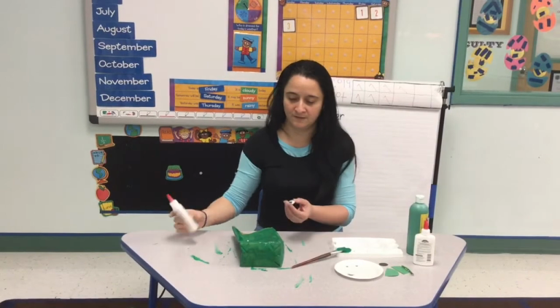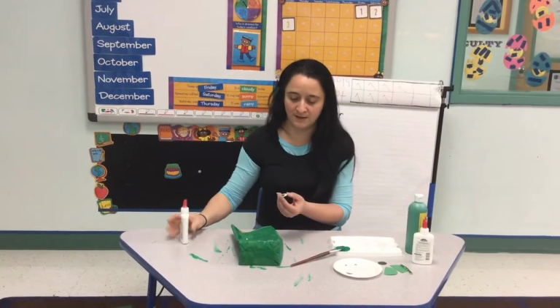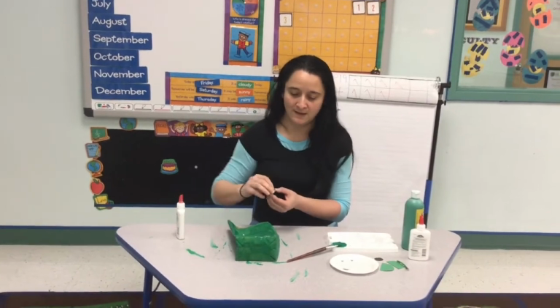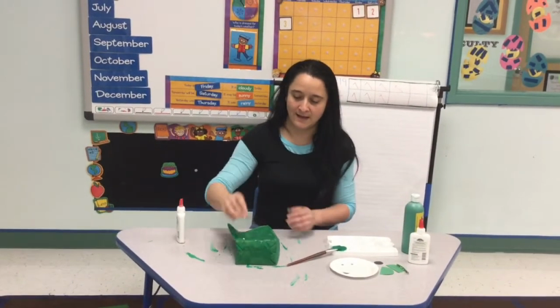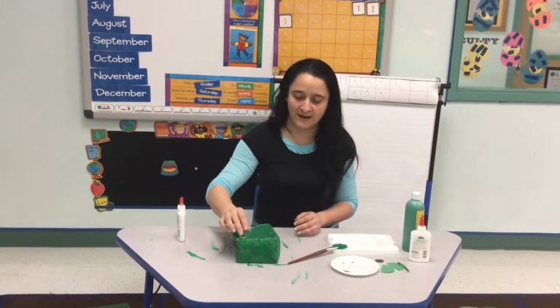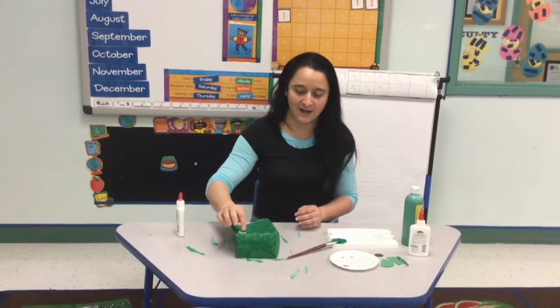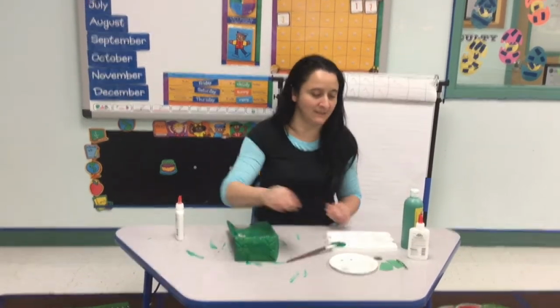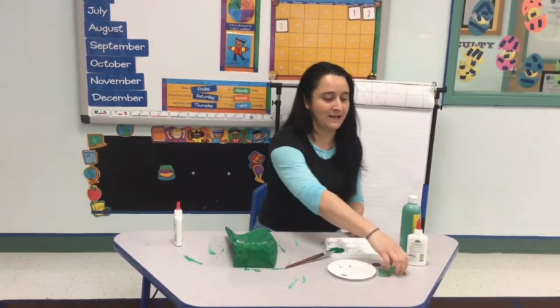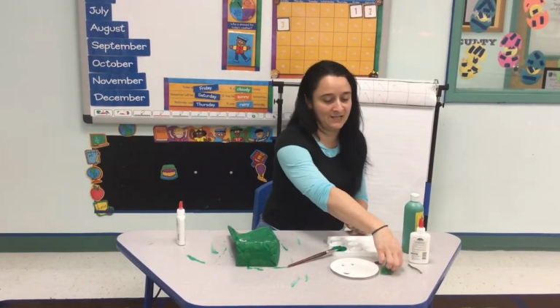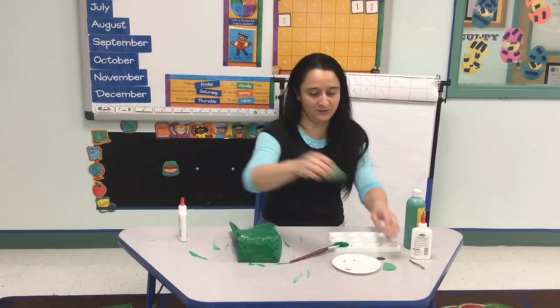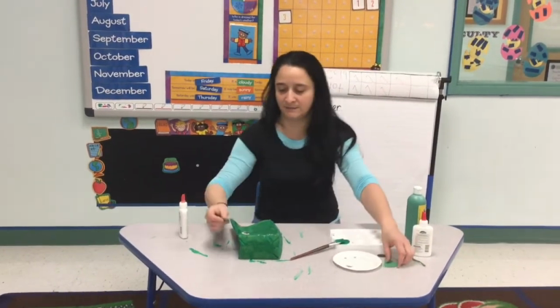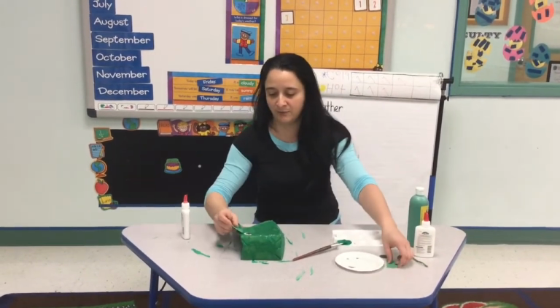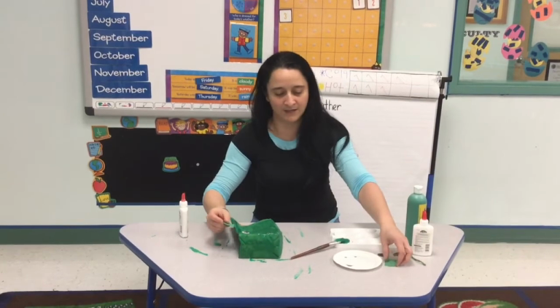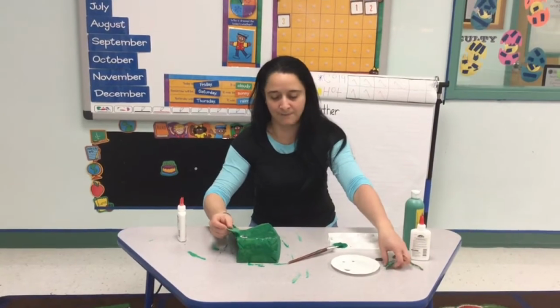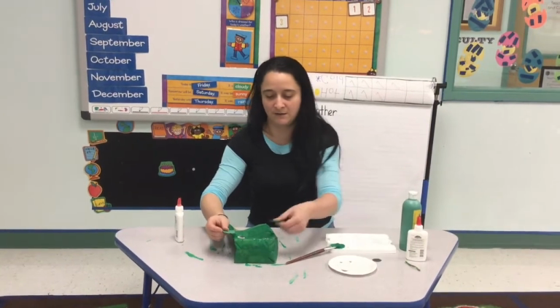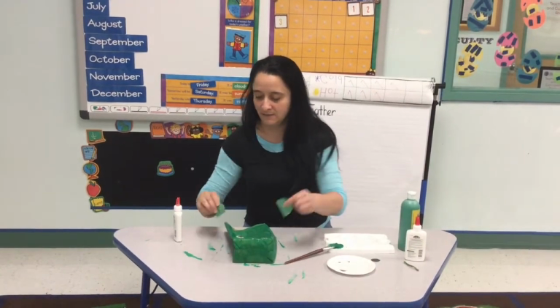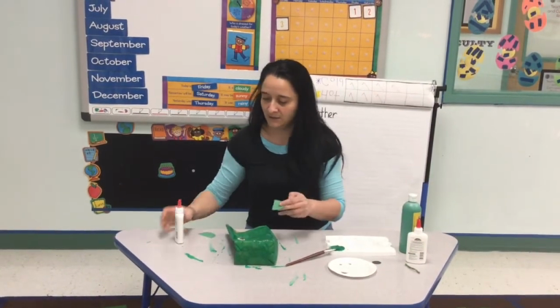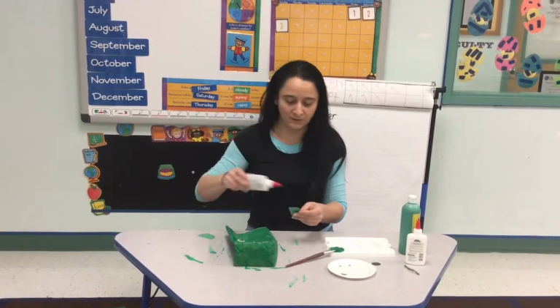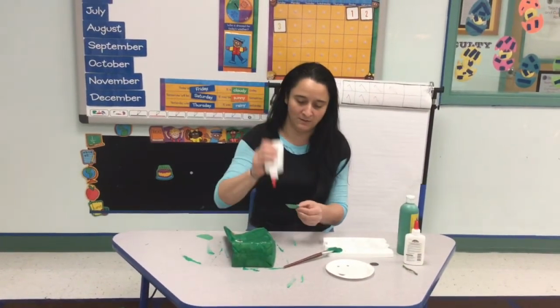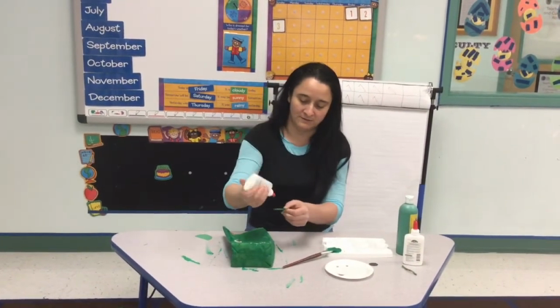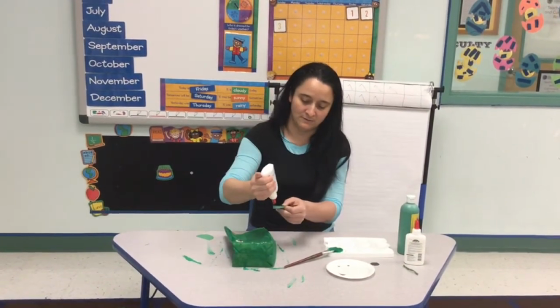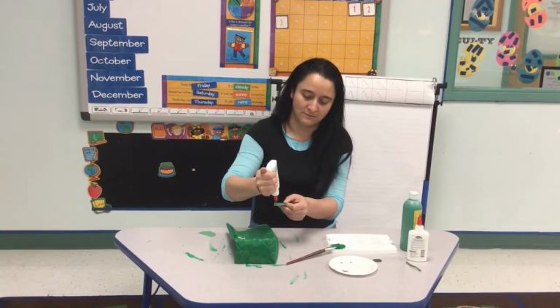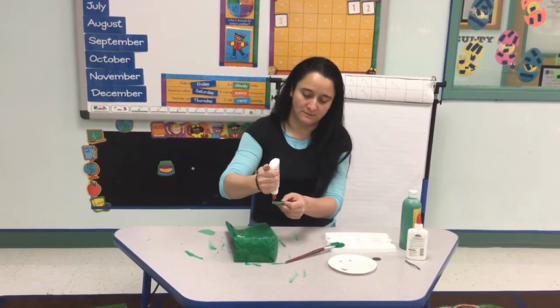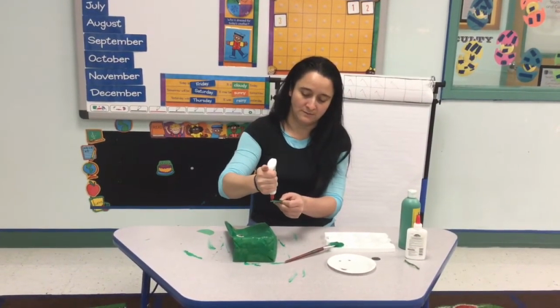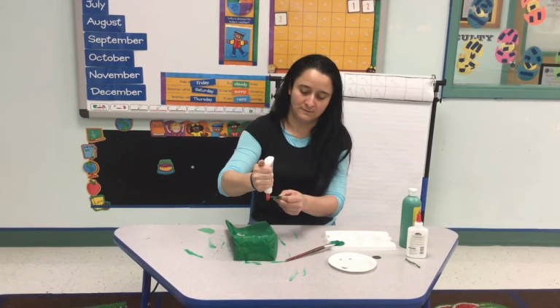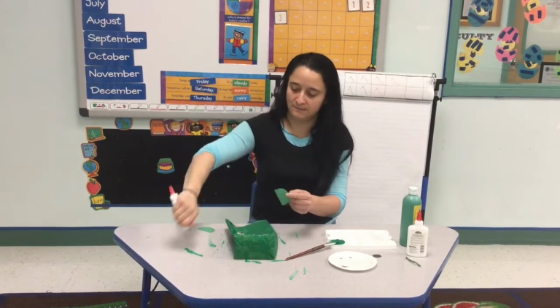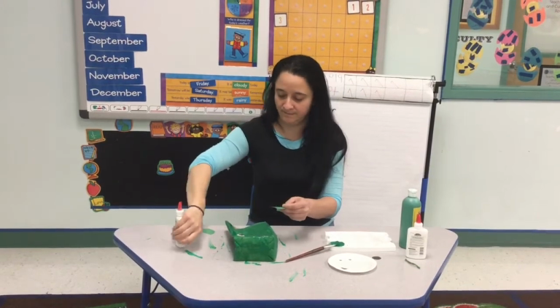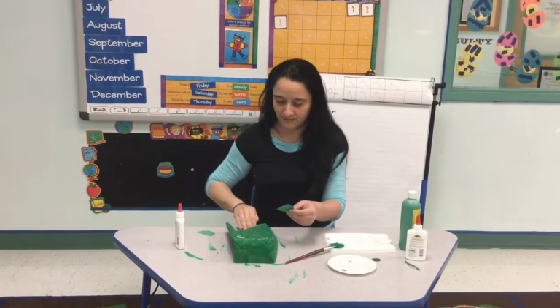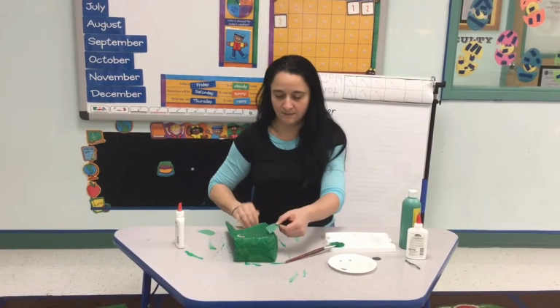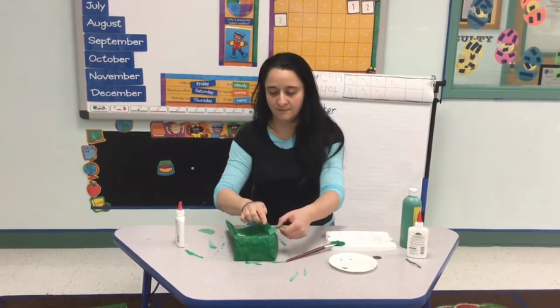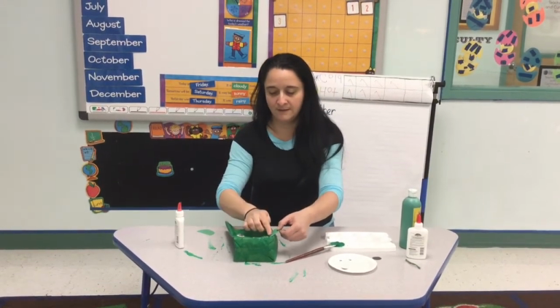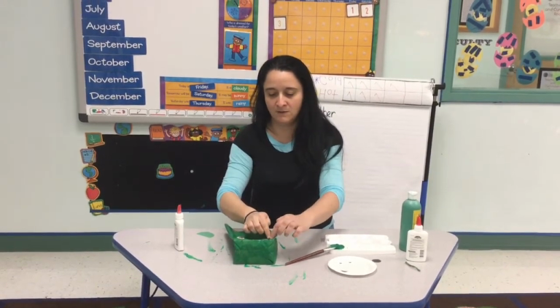After I add the eyes, I'm going to add his ears. I'm just going to put them right on top here — get some glue, and add one.